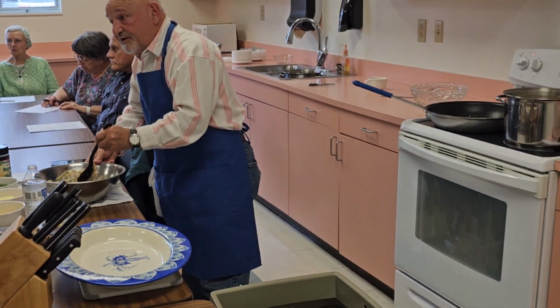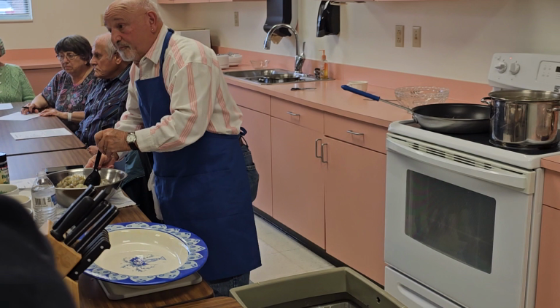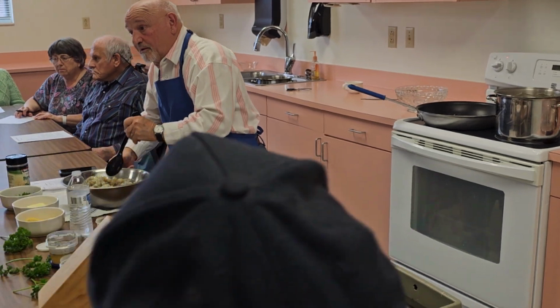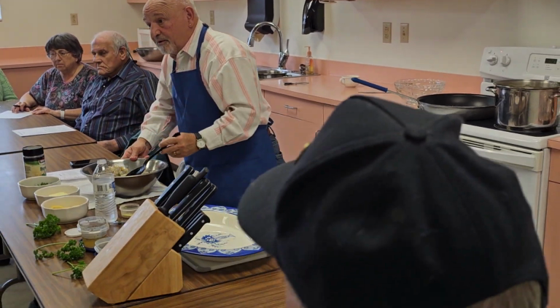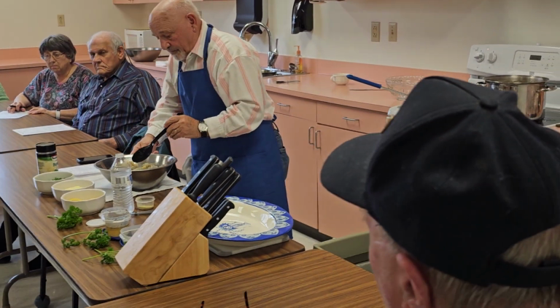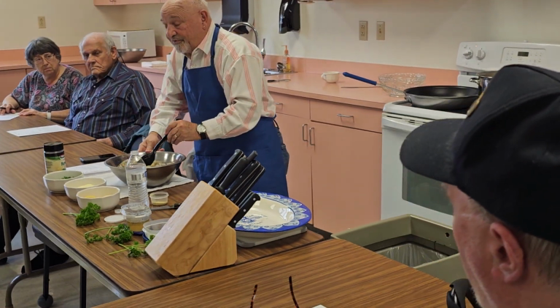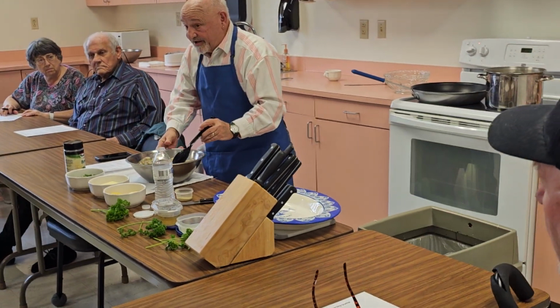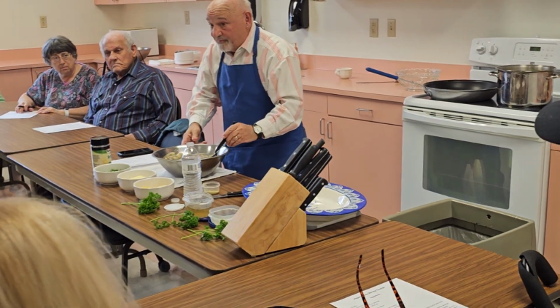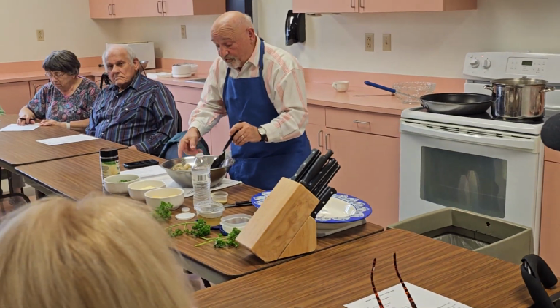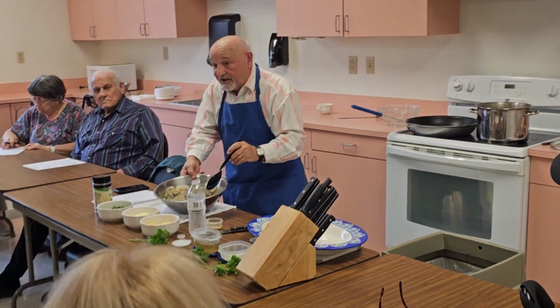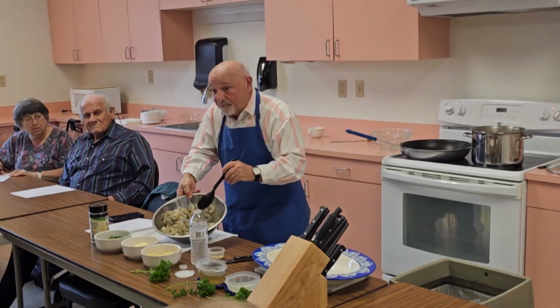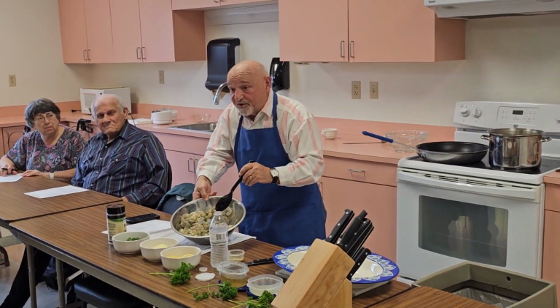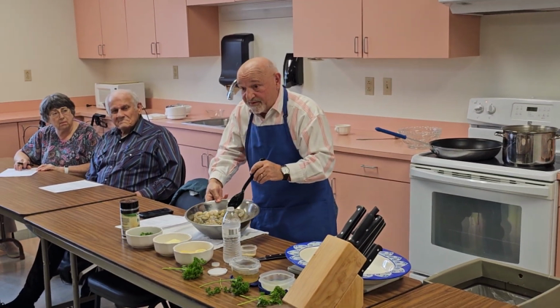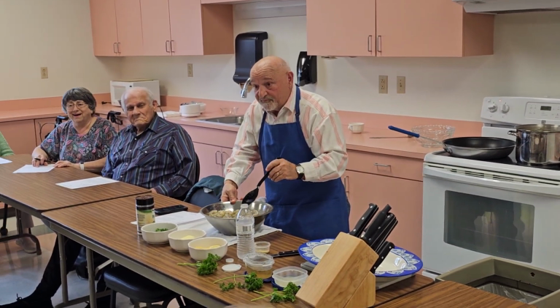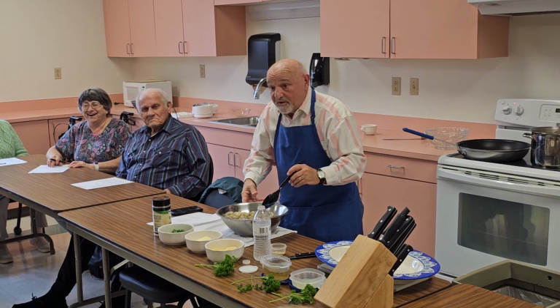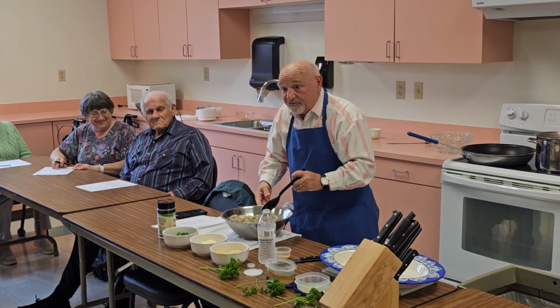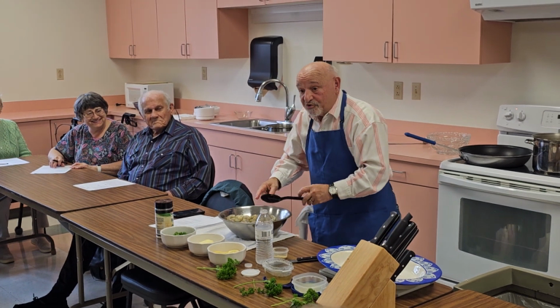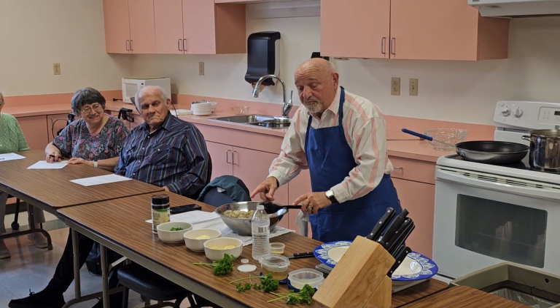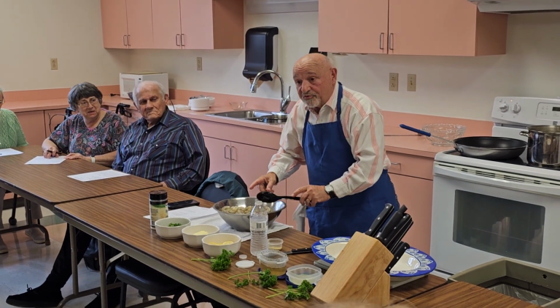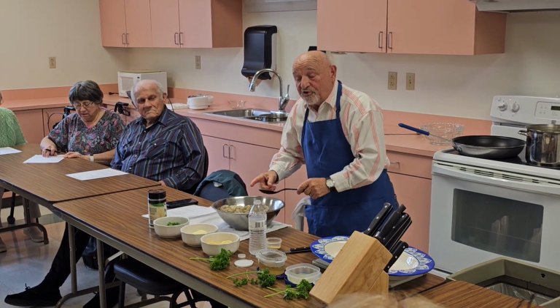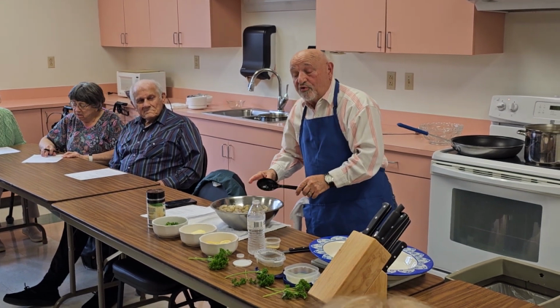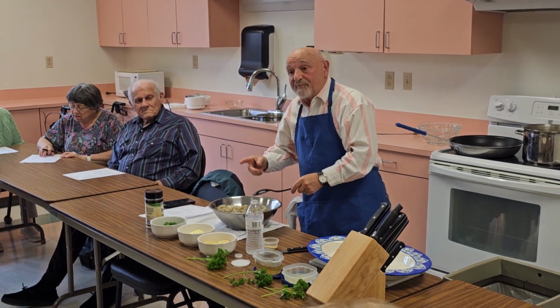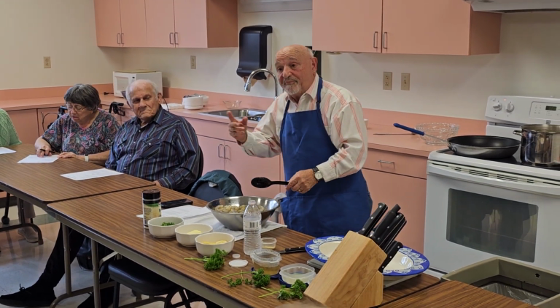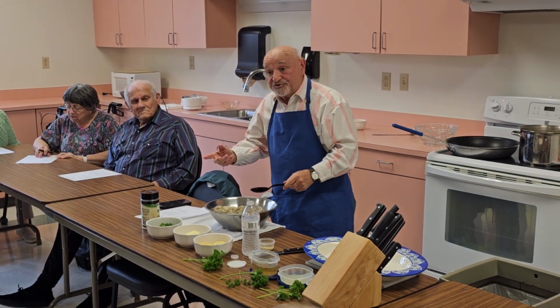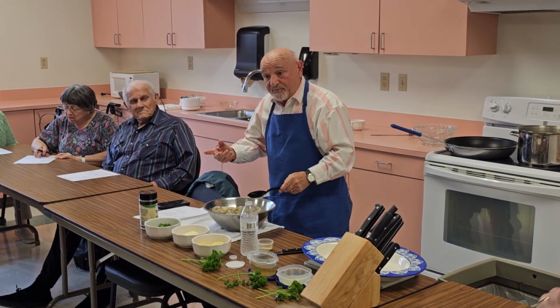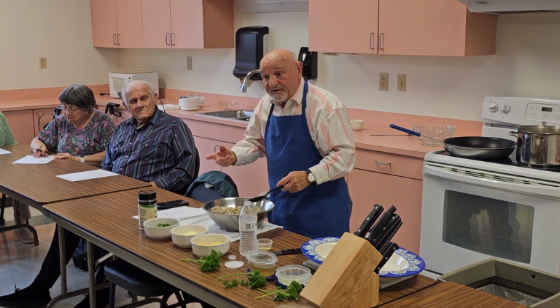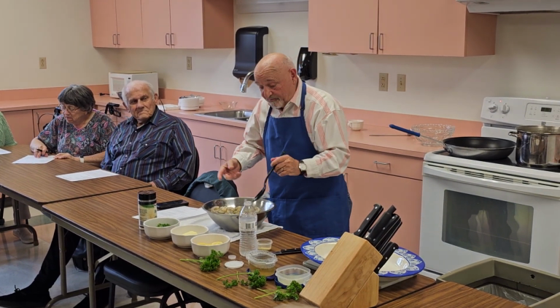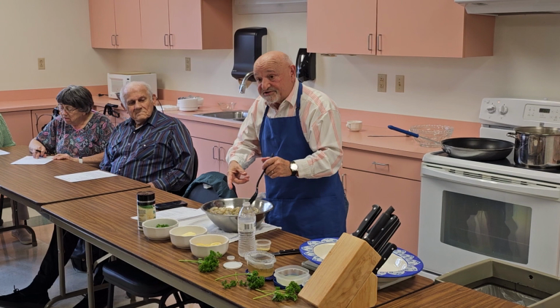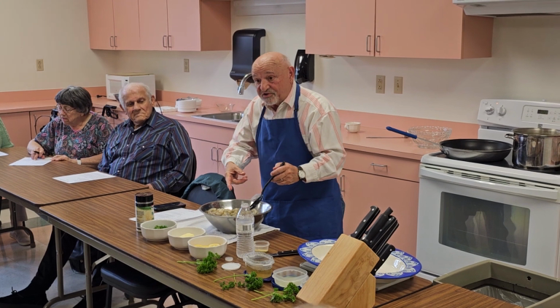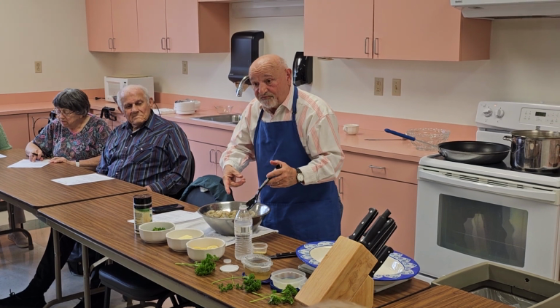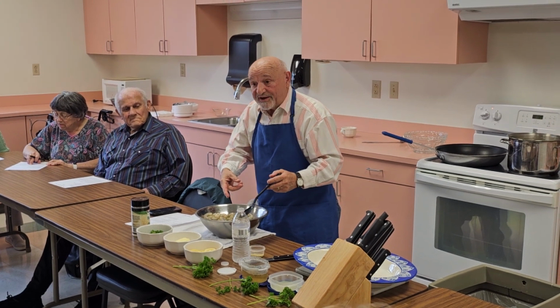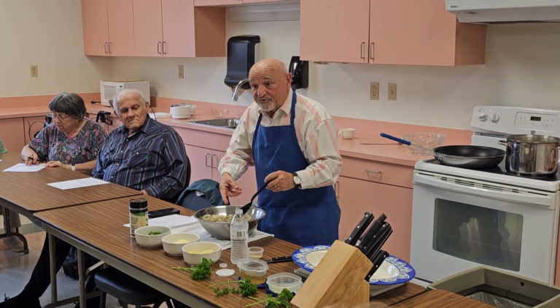You're using a lot more lemon pepper than normal. Yes, I am, because I have a lot more shrimp. The recipe only calls for maybe one bag of shrimp, but this is three or four bags of shrimp.